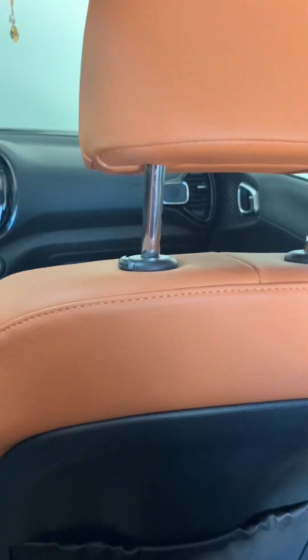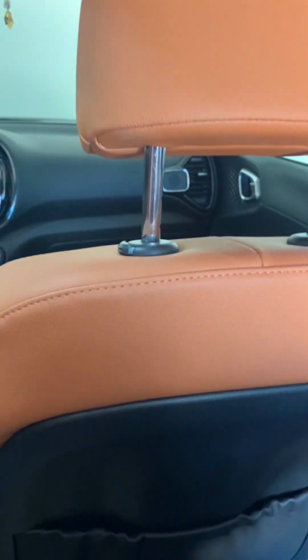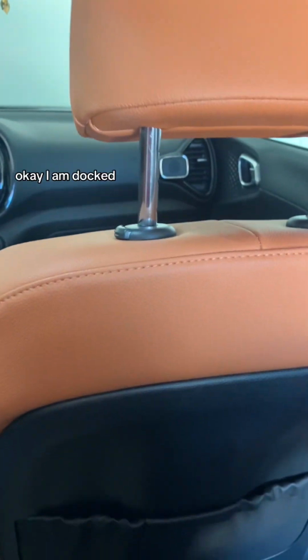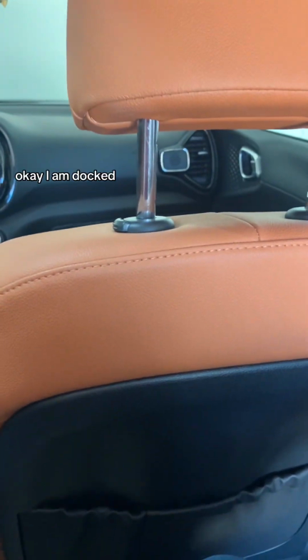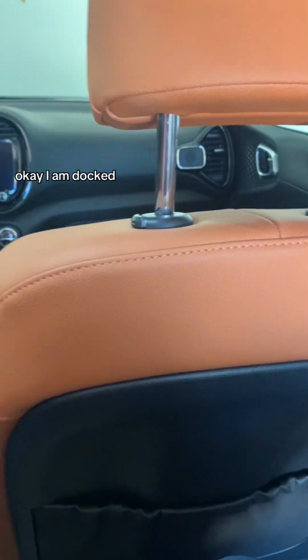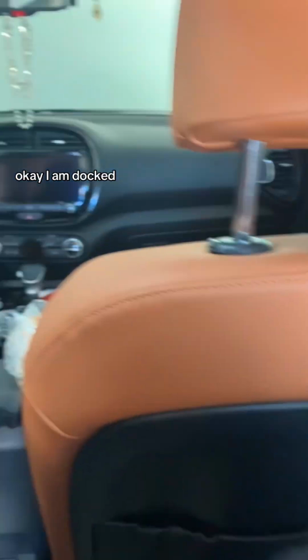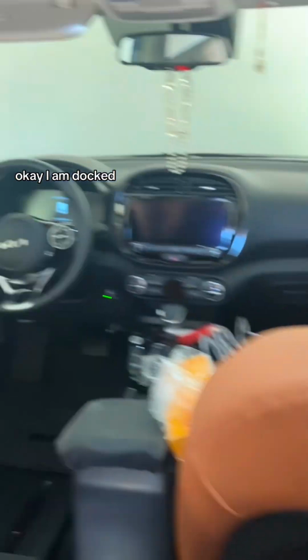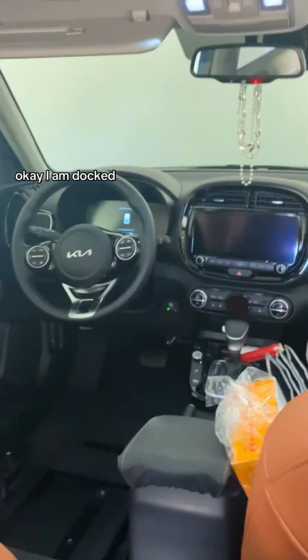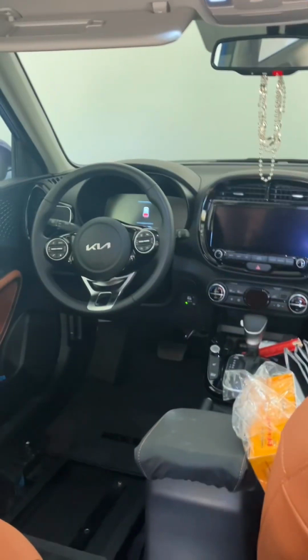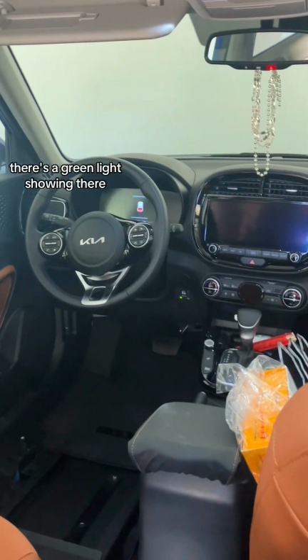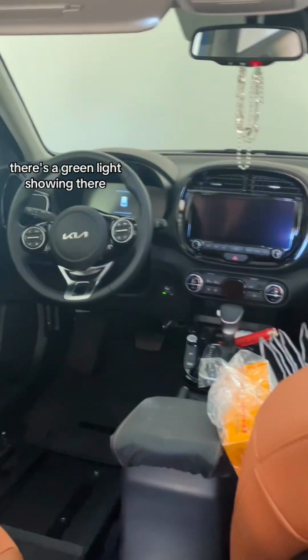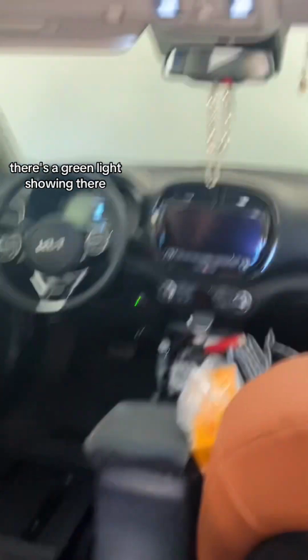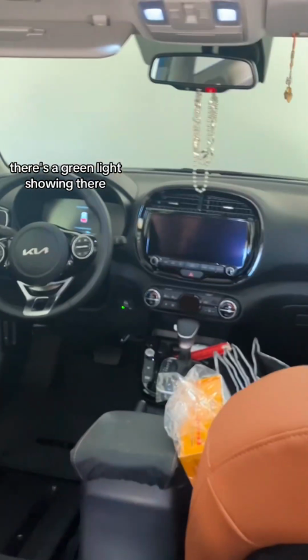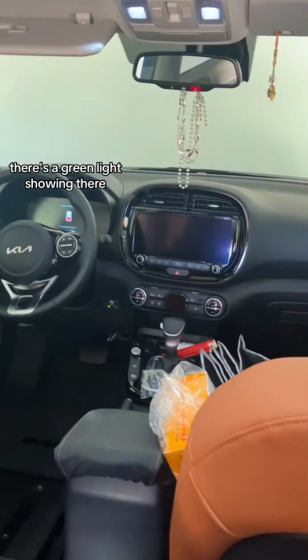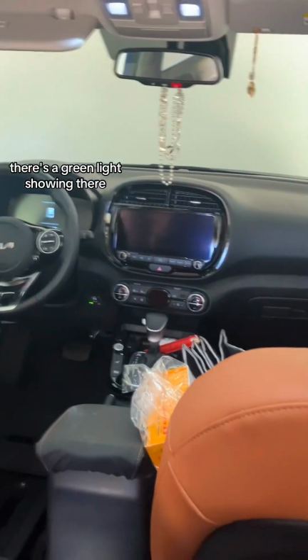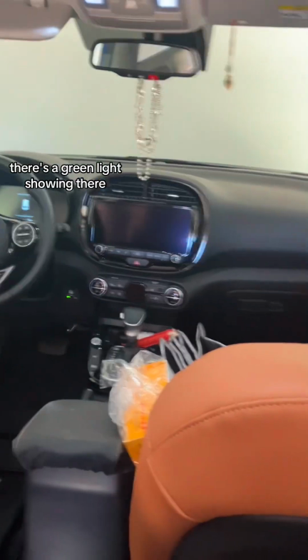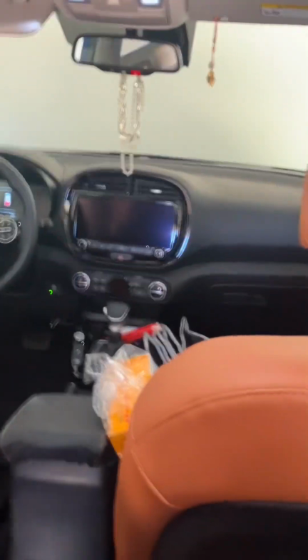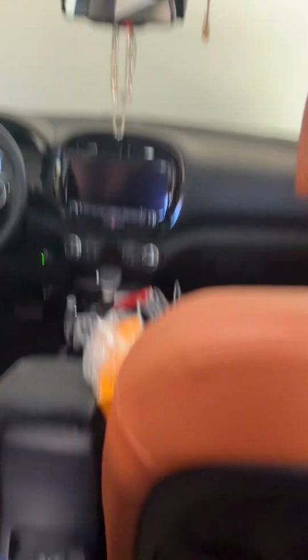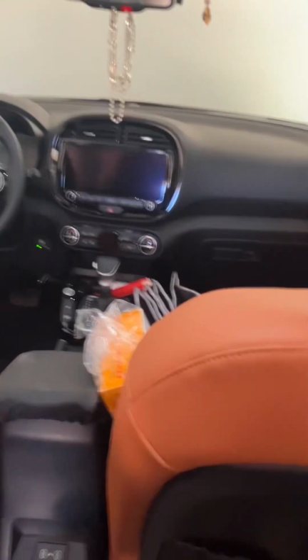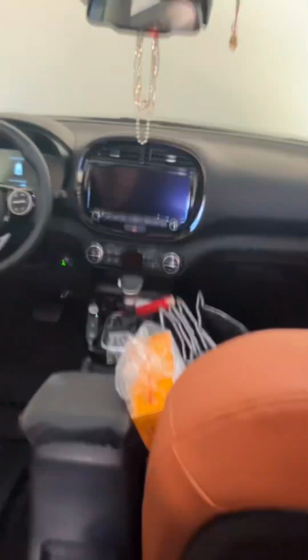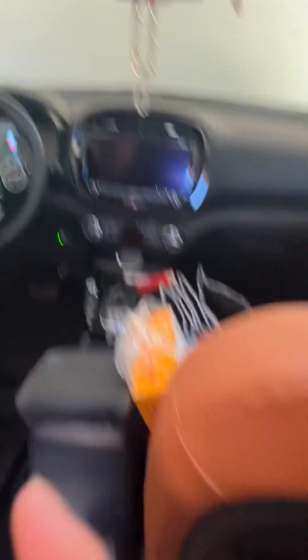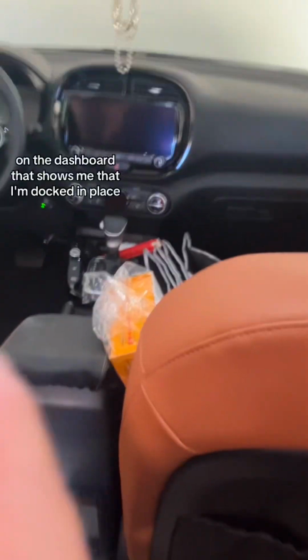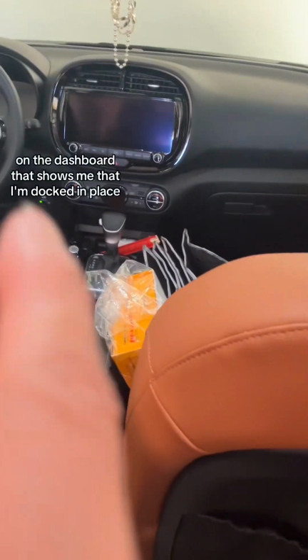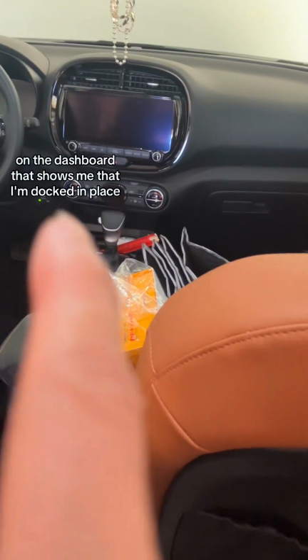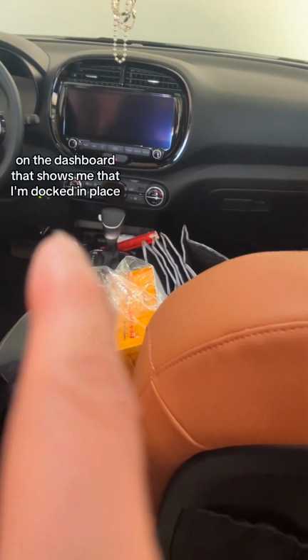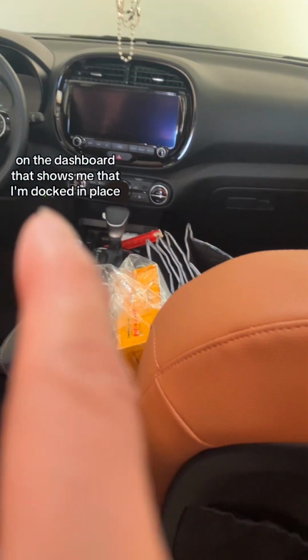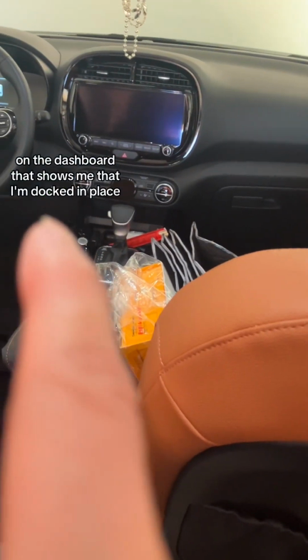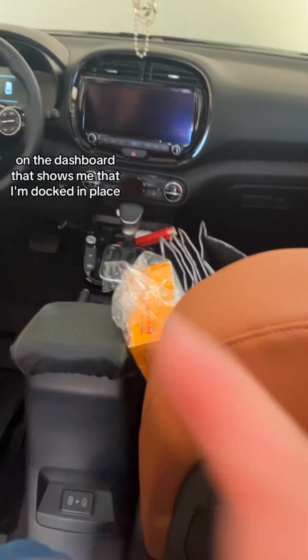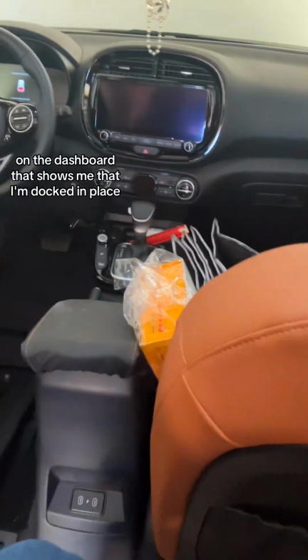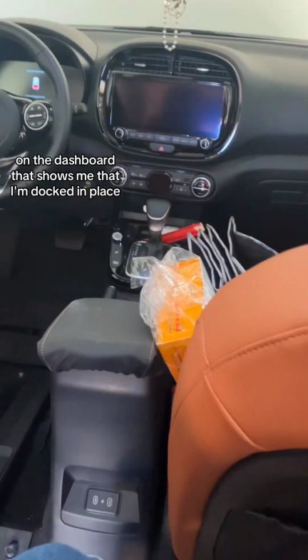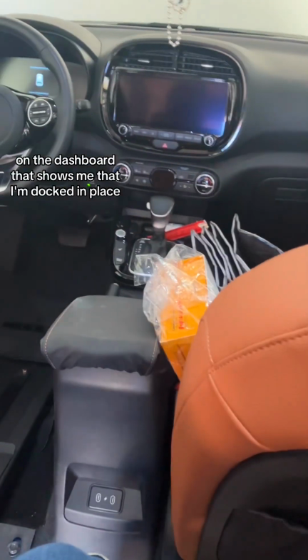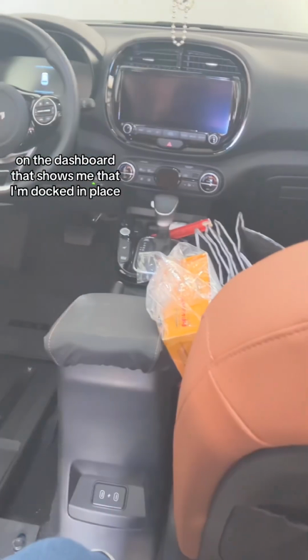I am docked — there's a green light showing there on the dashboard, confirming that I'm docked in place.